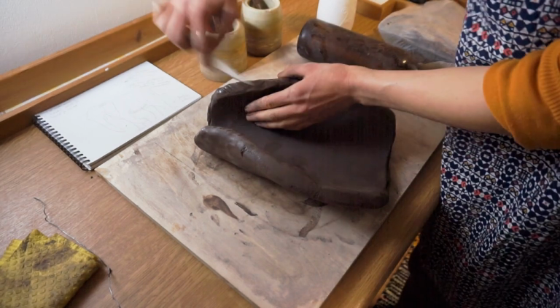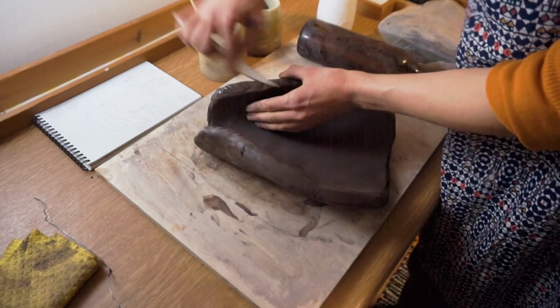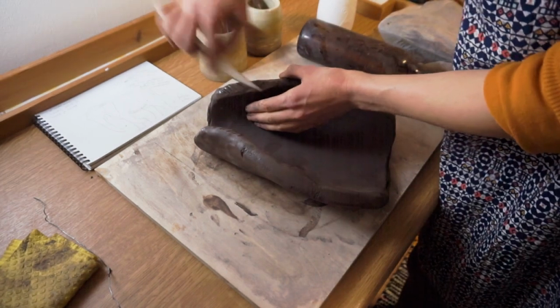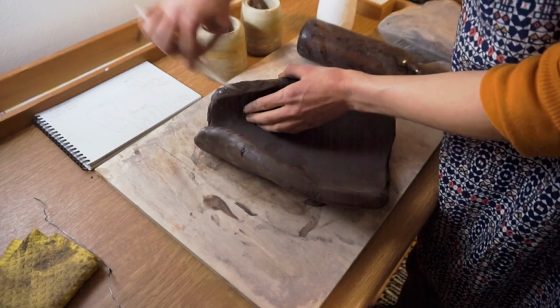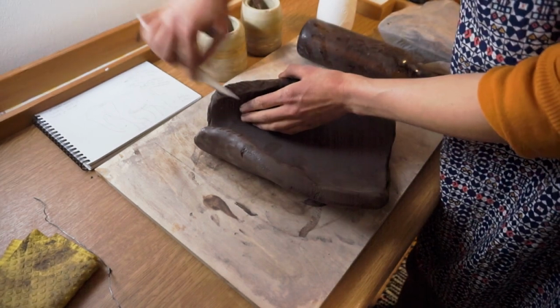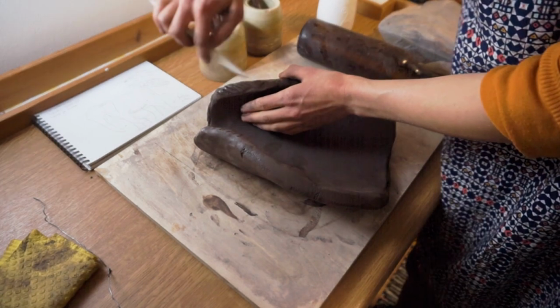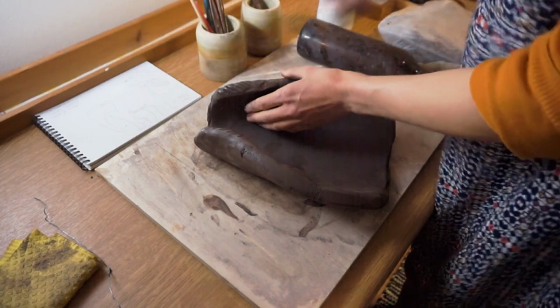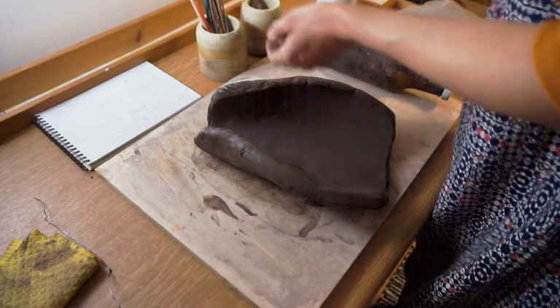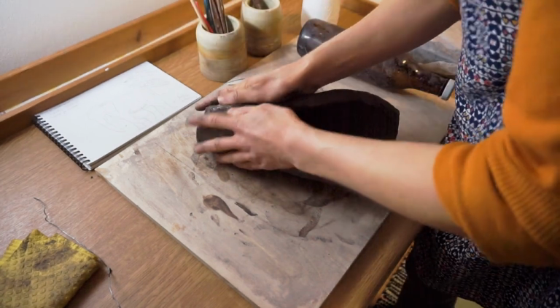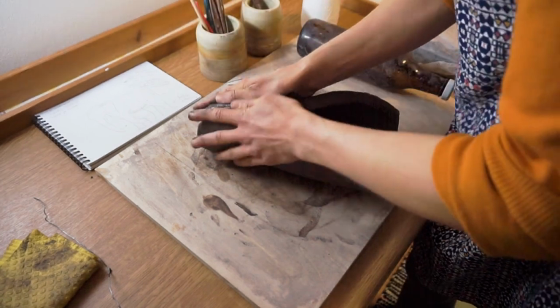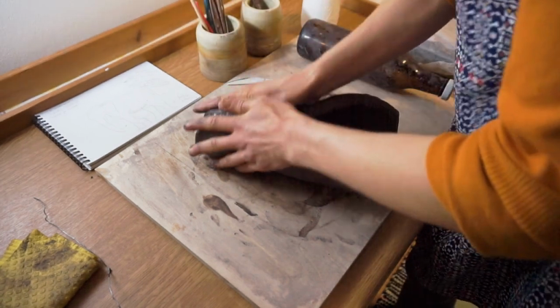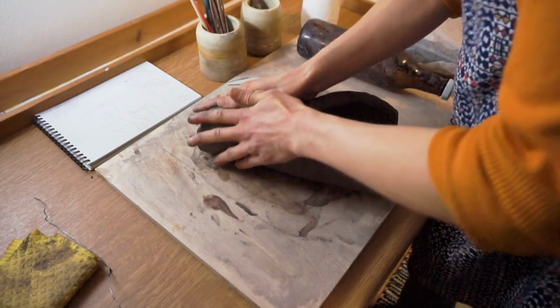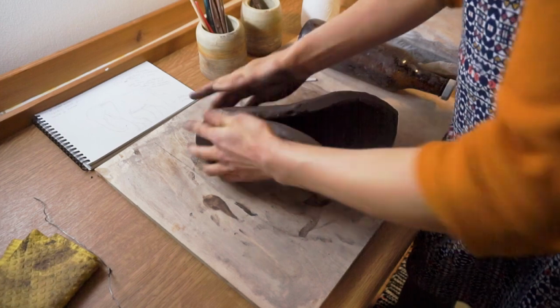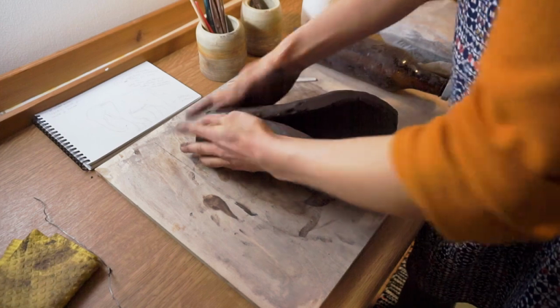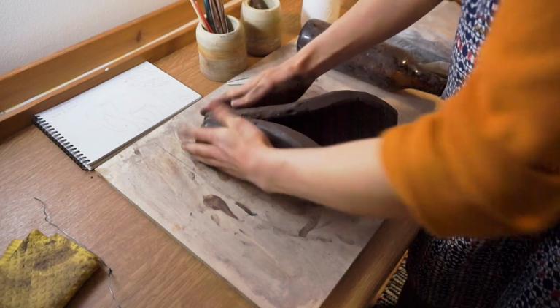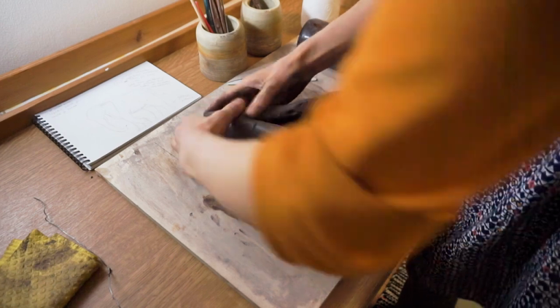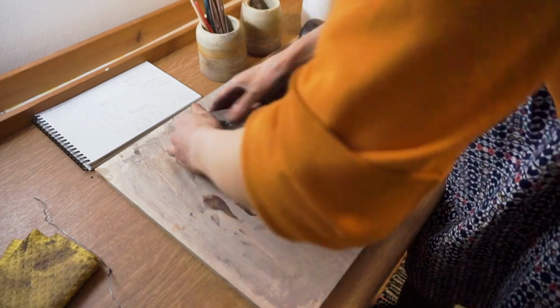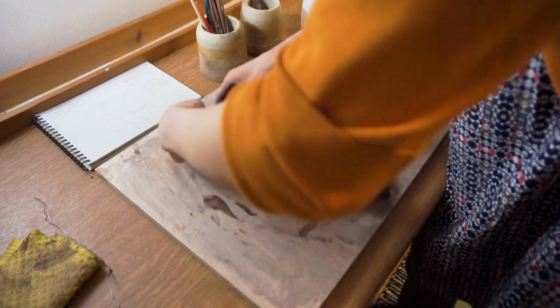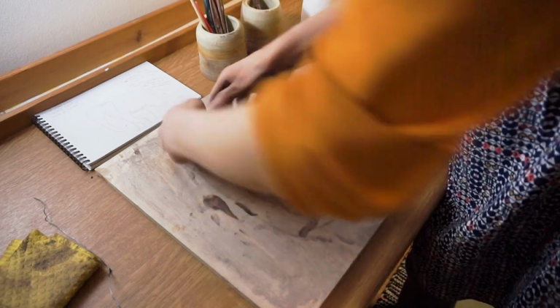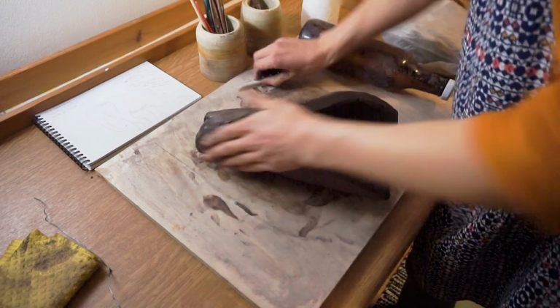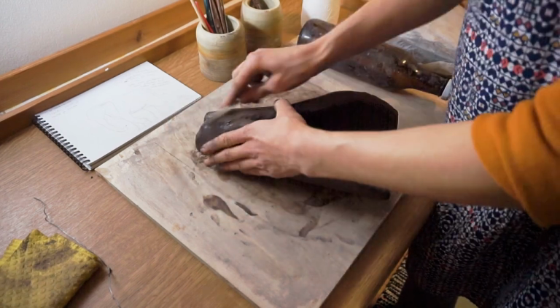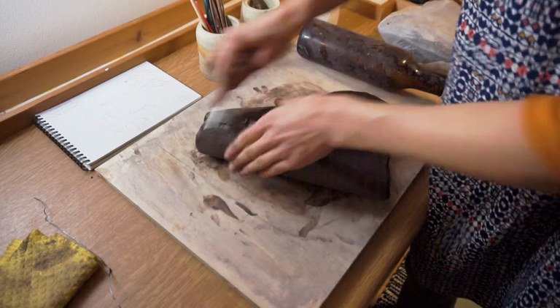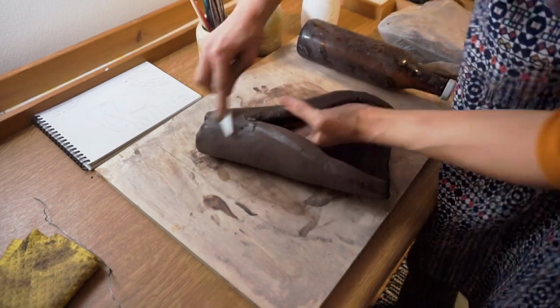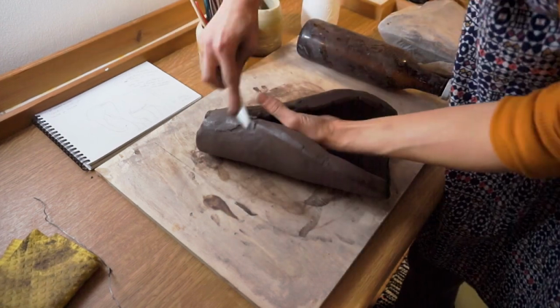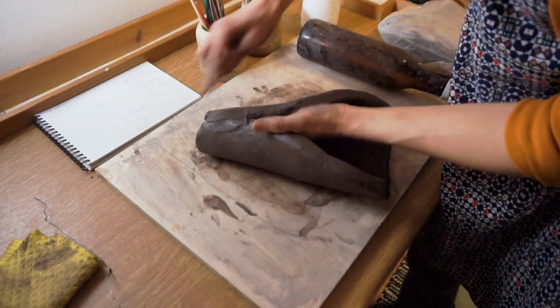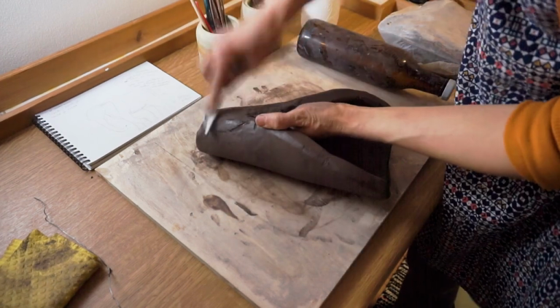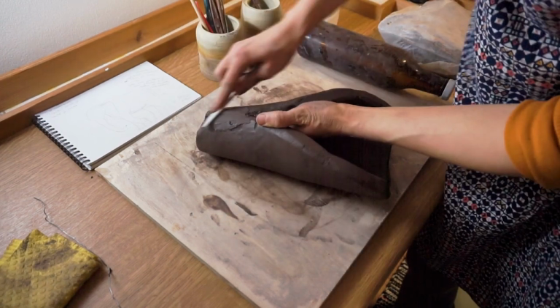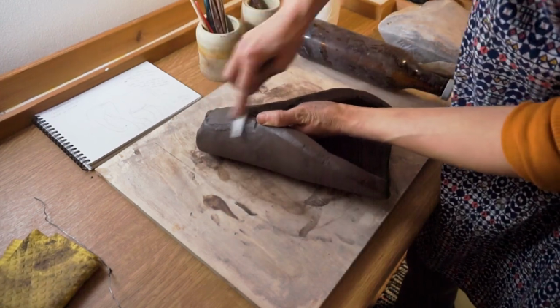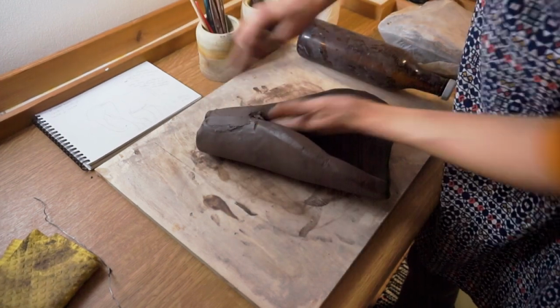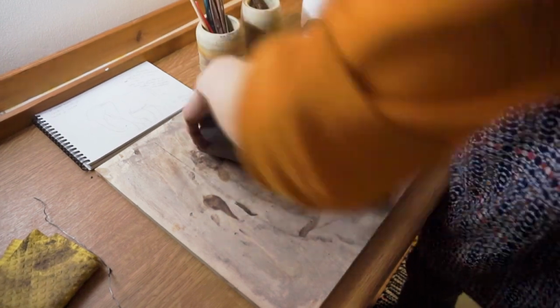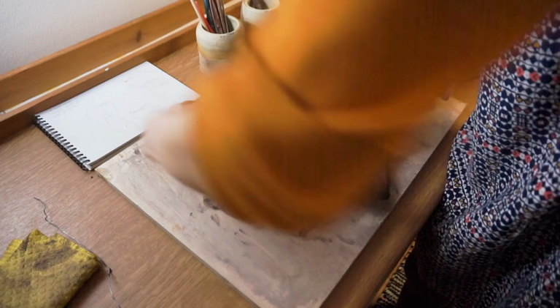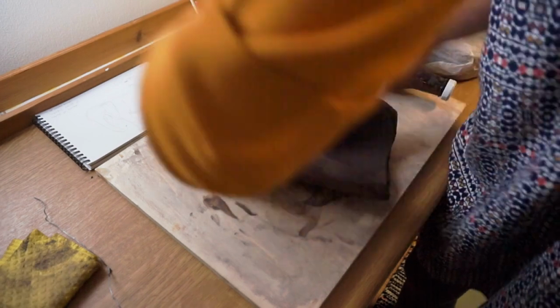Add some water, slice the surface a bit, and press the pieces together. And then slide the clay together carefully.